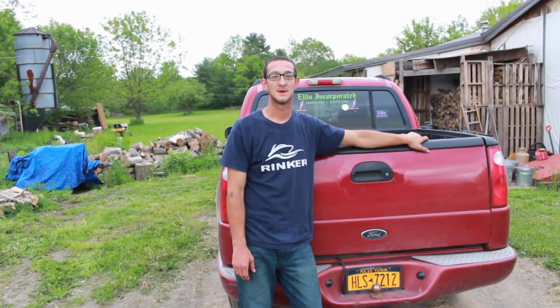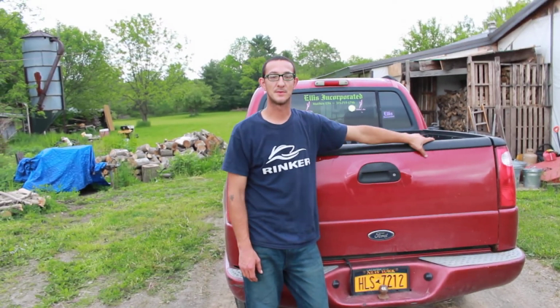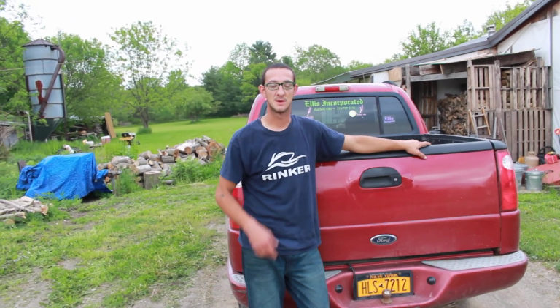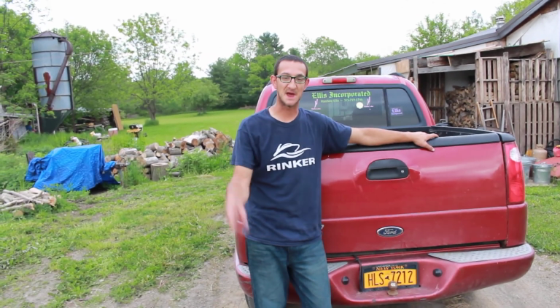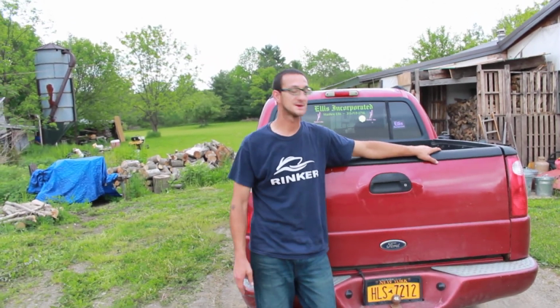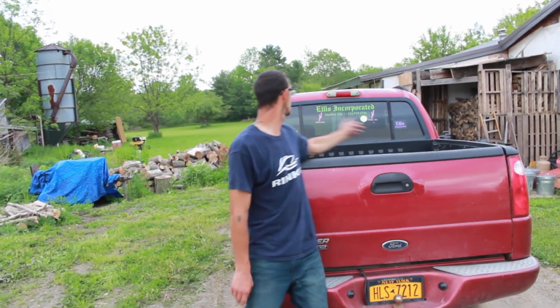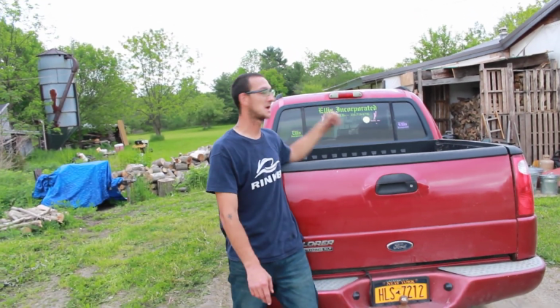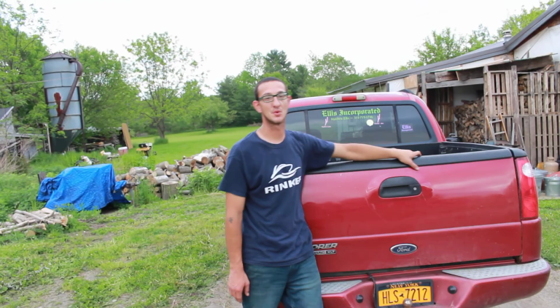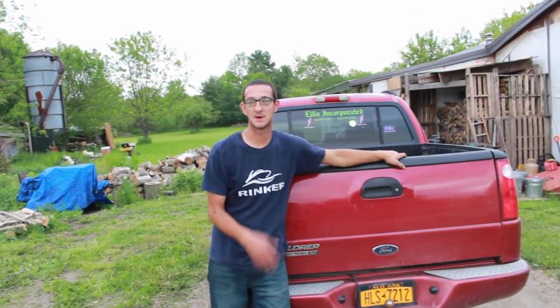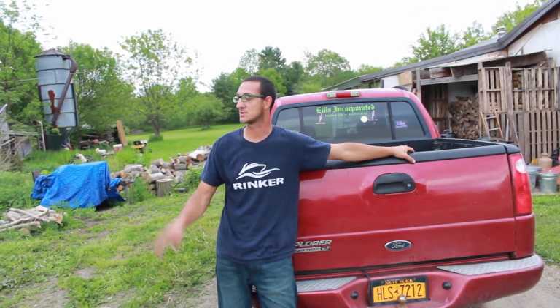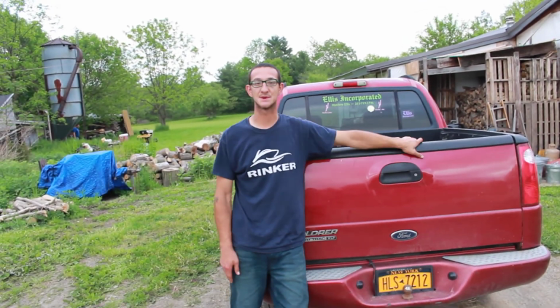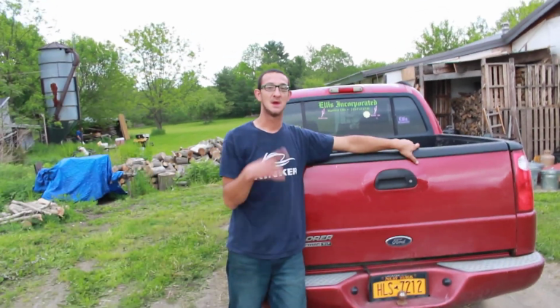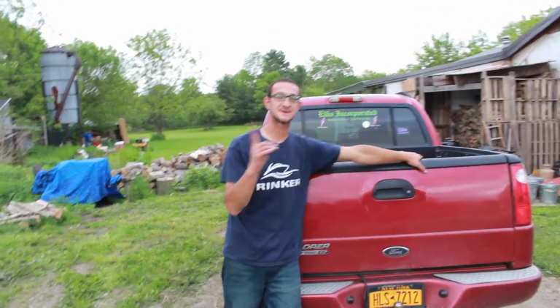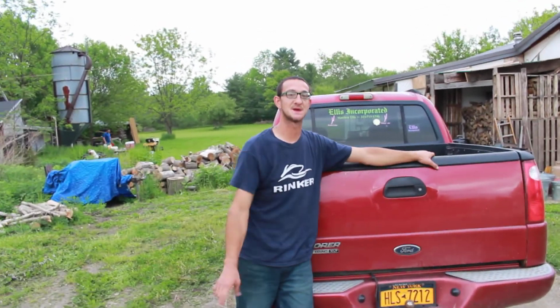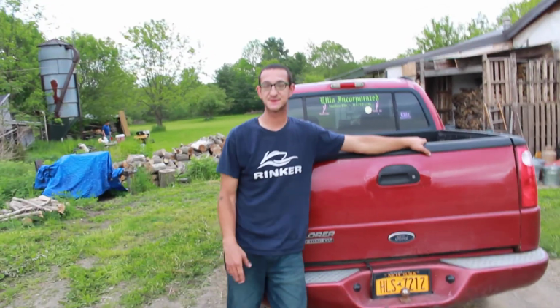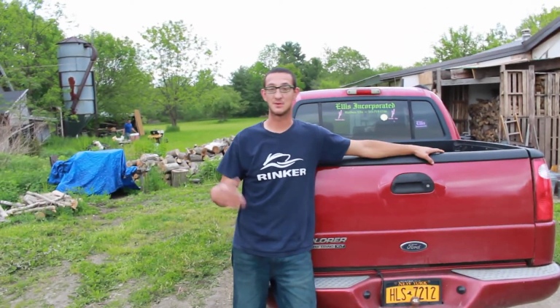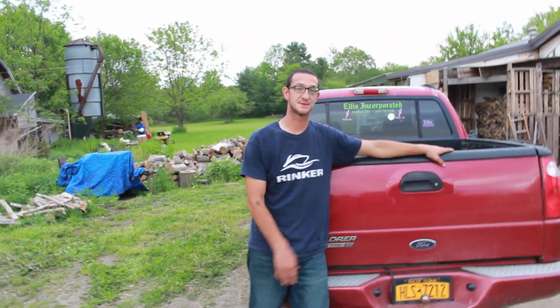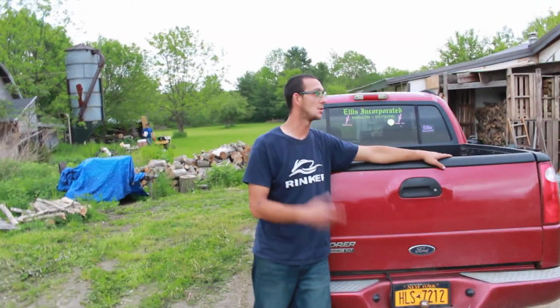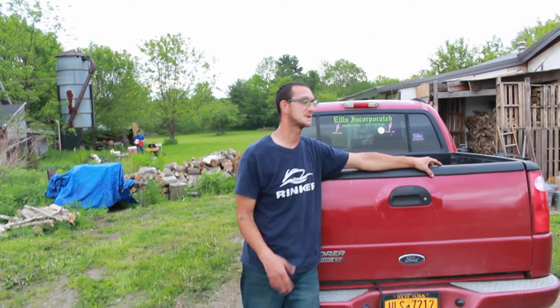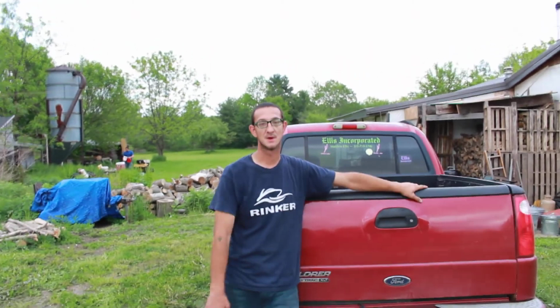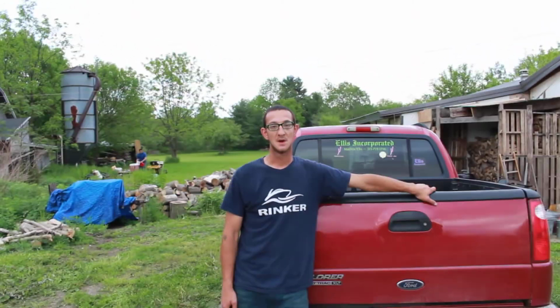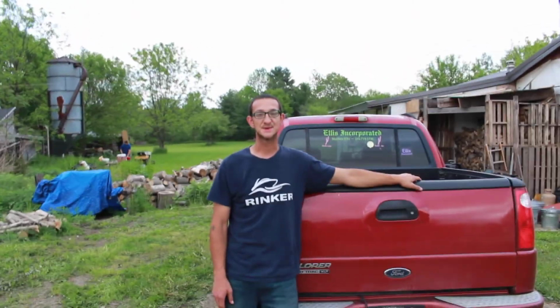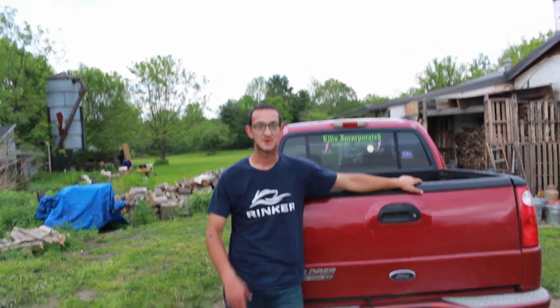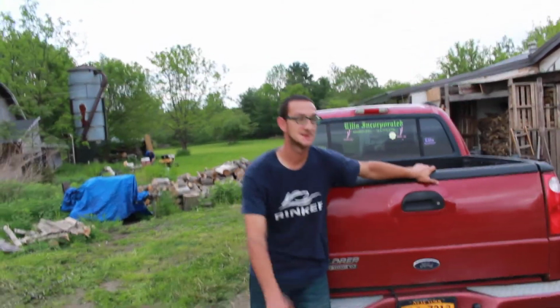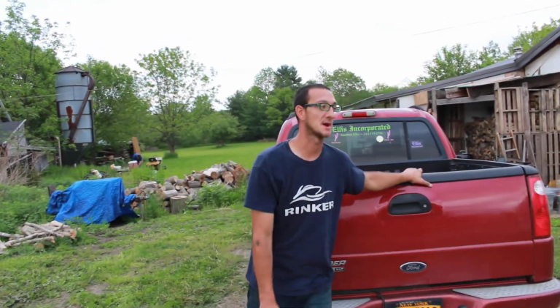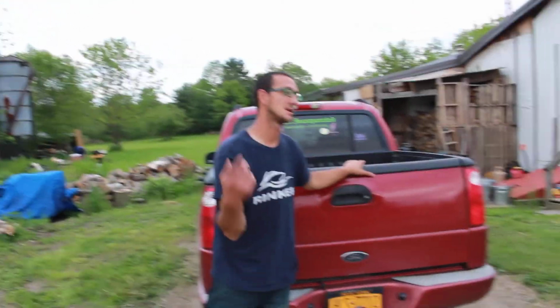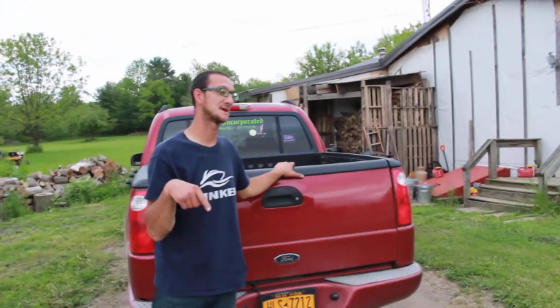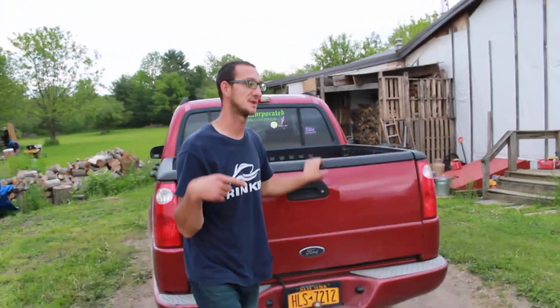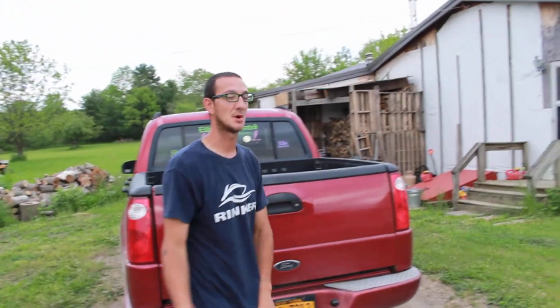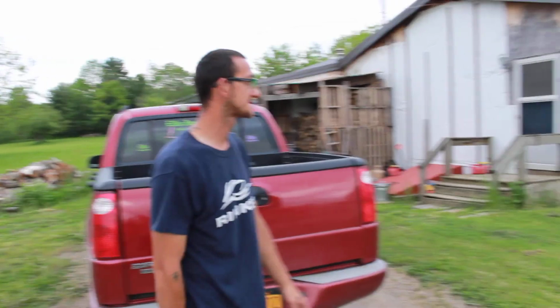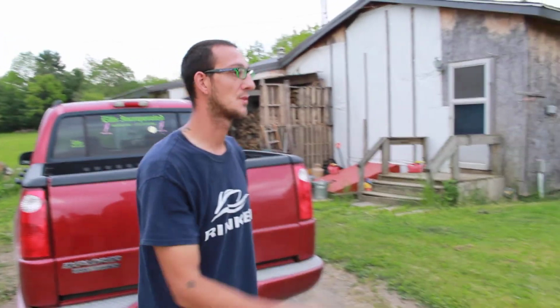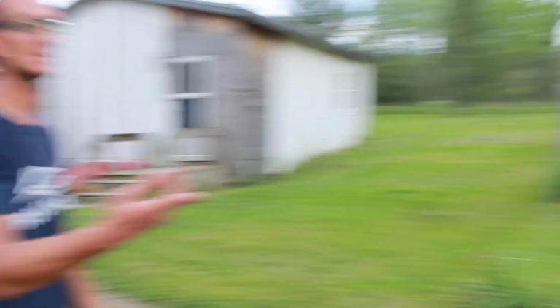What's up everyone, Matthew Ellis — Ellis Incorporated — up here at my grandma's house. If you haven't seen the last couple videos of me mowing up here and showing you stuff, I'm going to show you what I got done yesterday with a hand mower over this way.